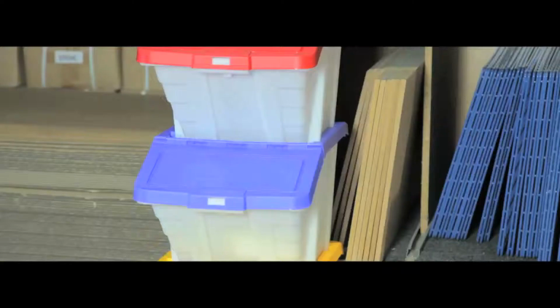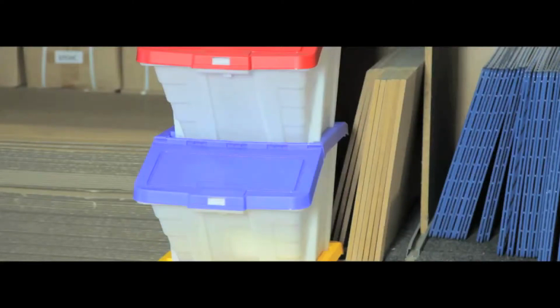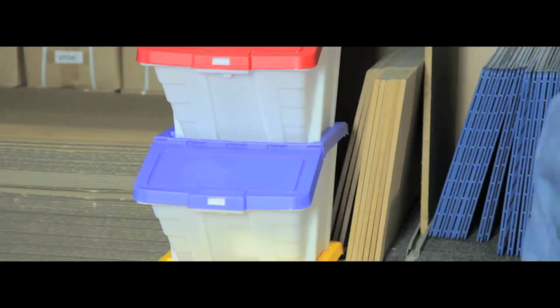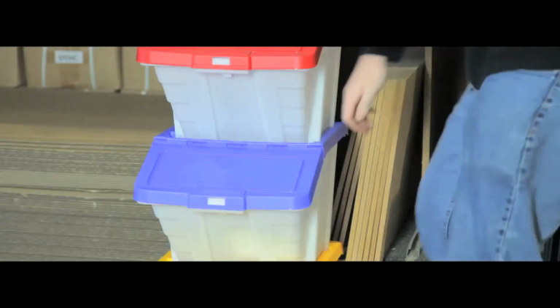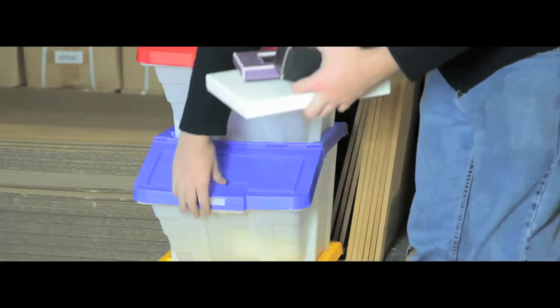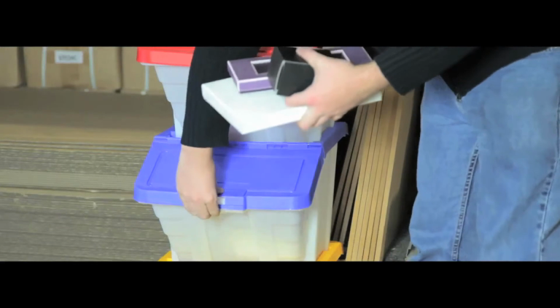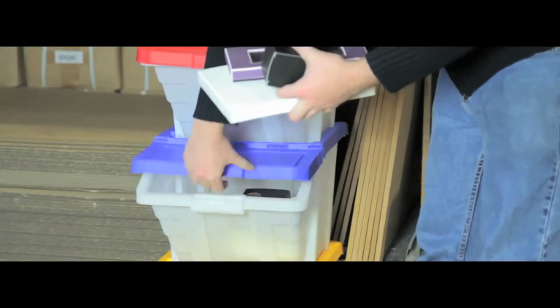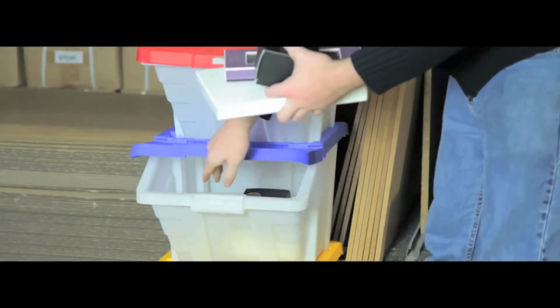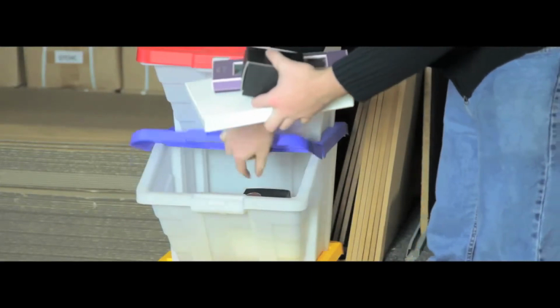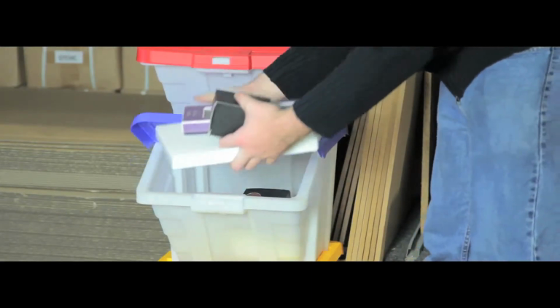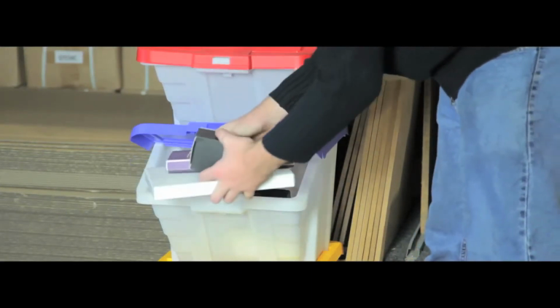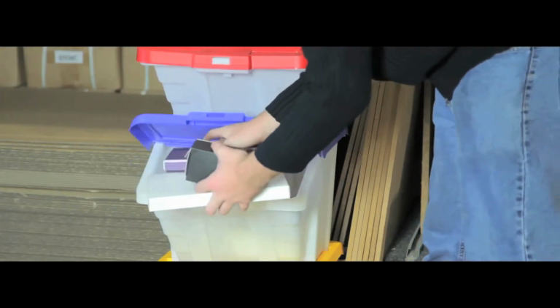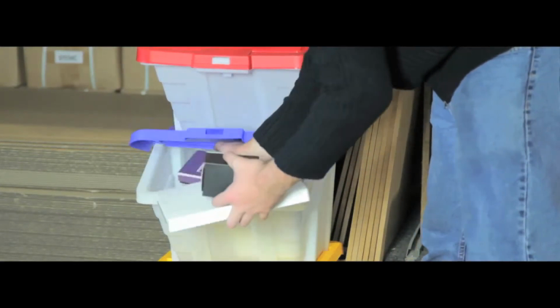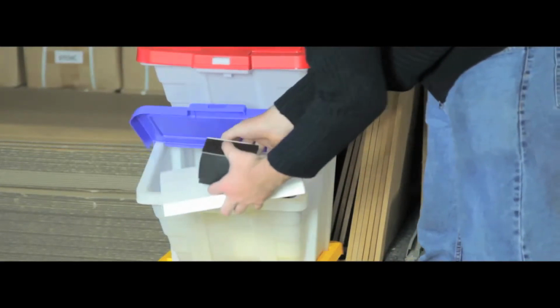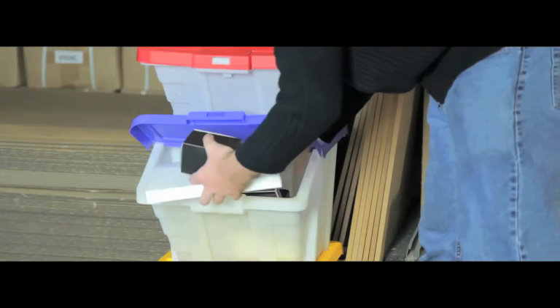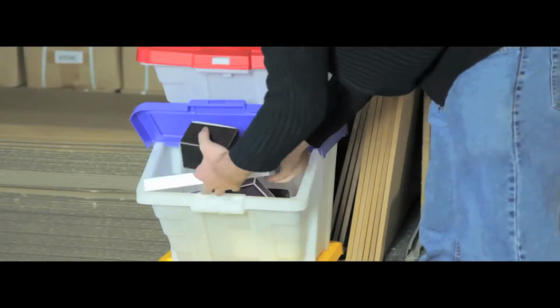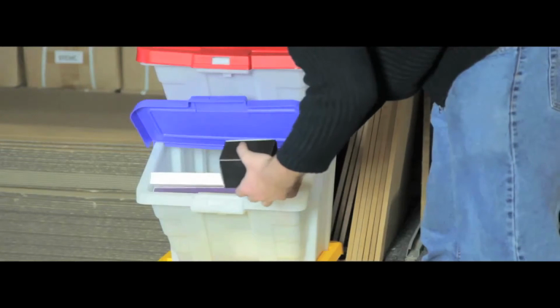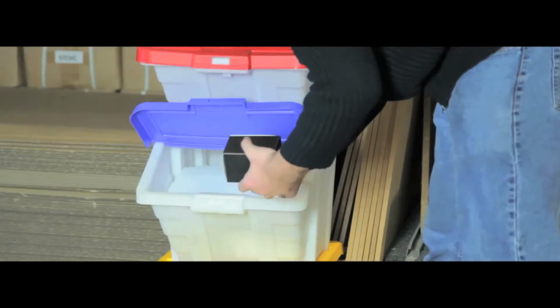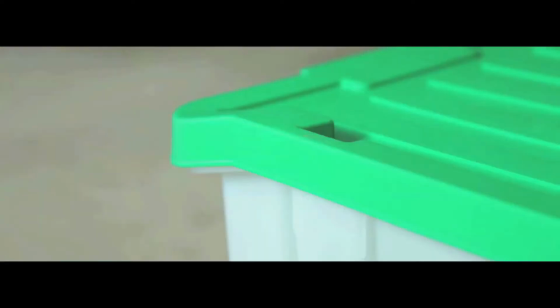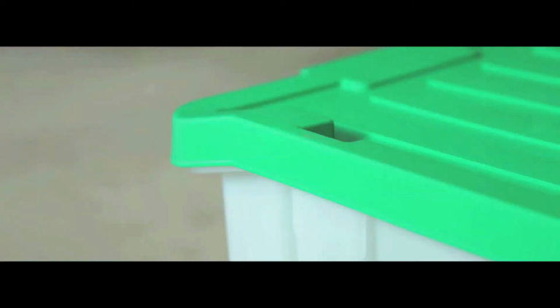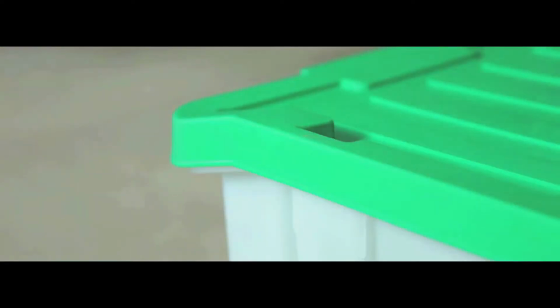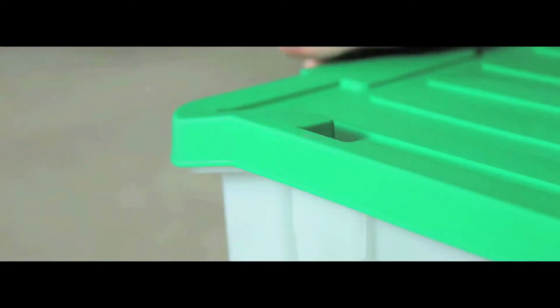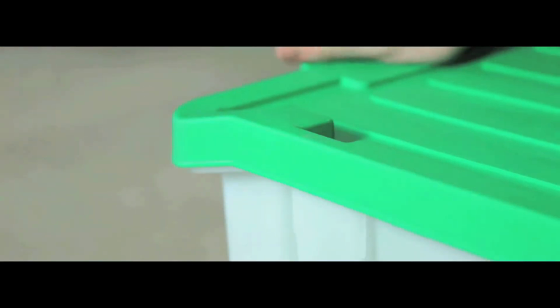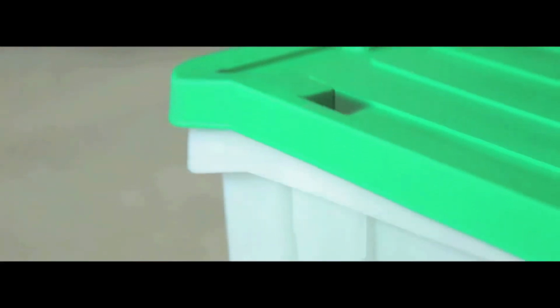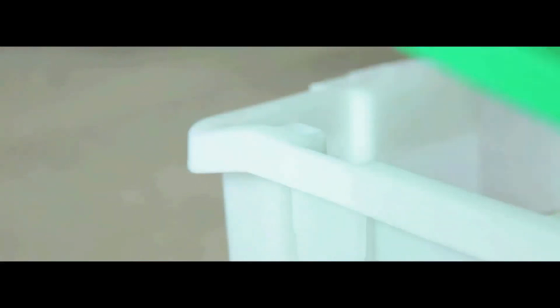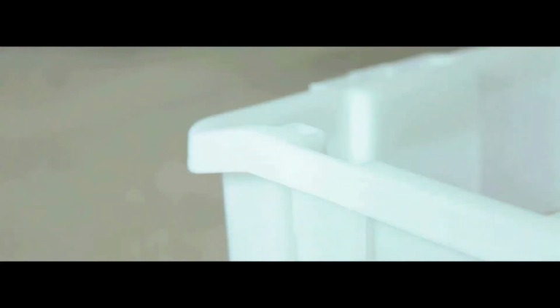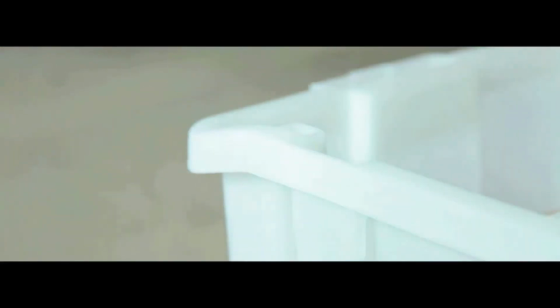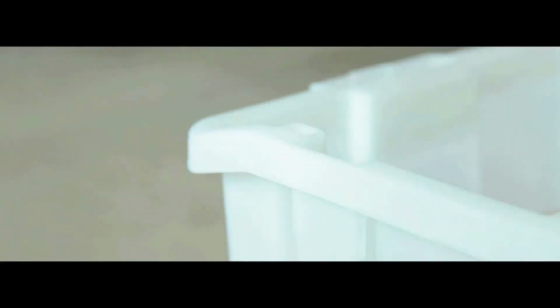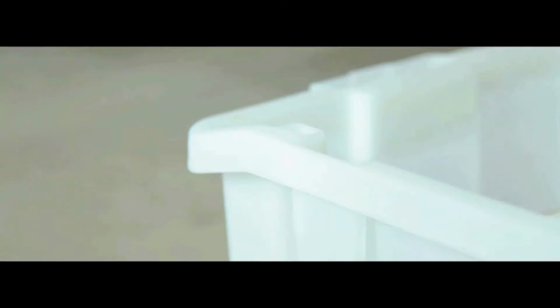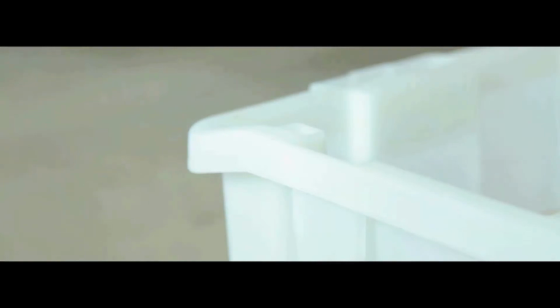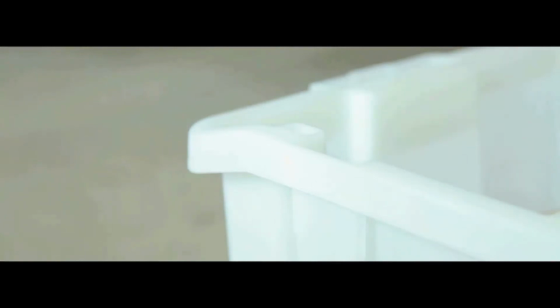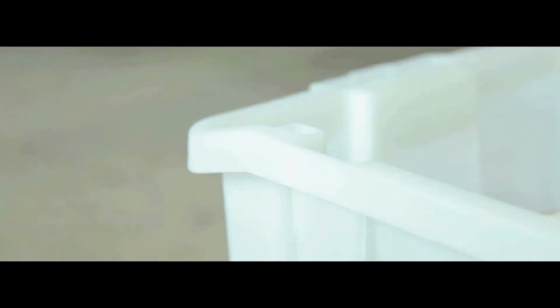Ideal for transporting, recycling, storing or separating items in warehouse, catering or factory applications, these containers have removable lids that keep your items safe and make the containers stackable.